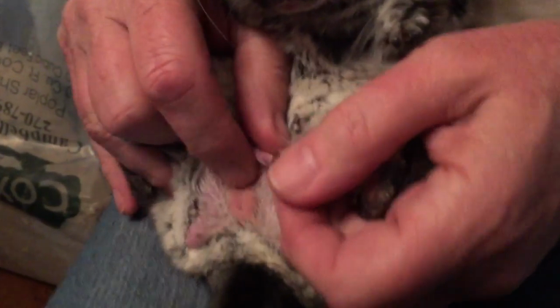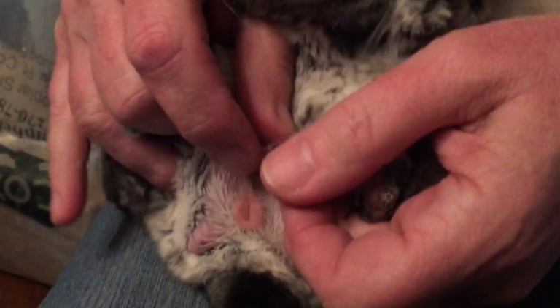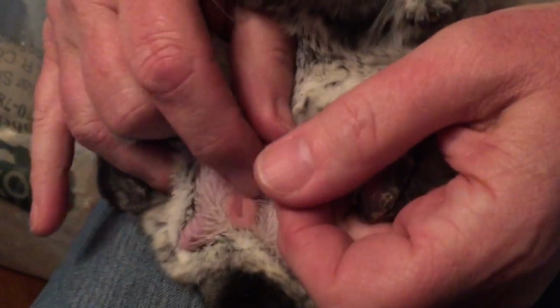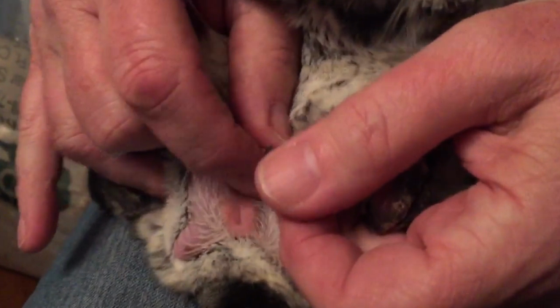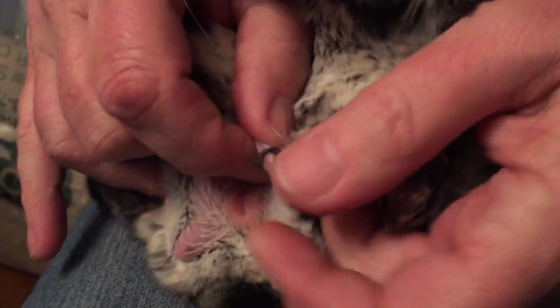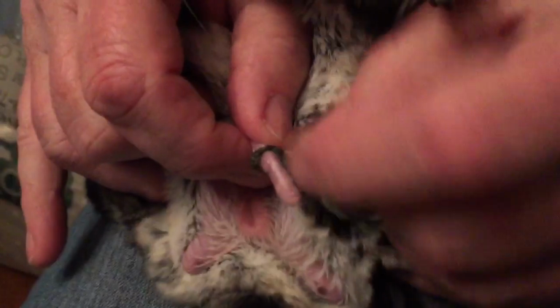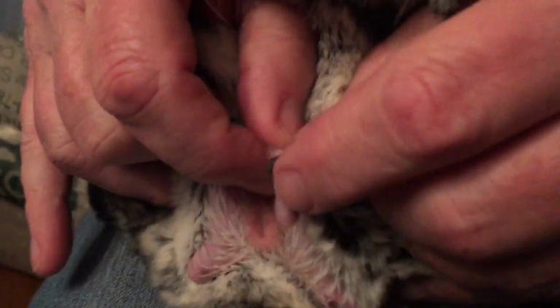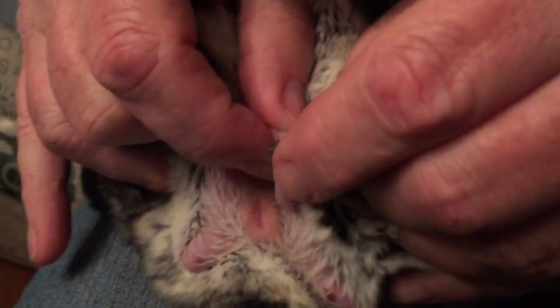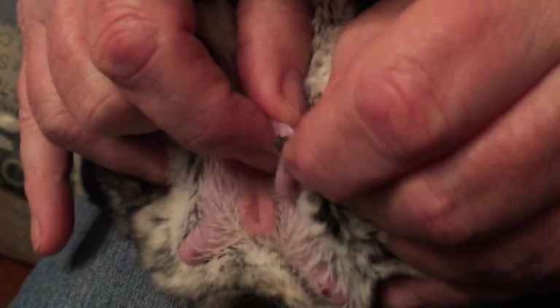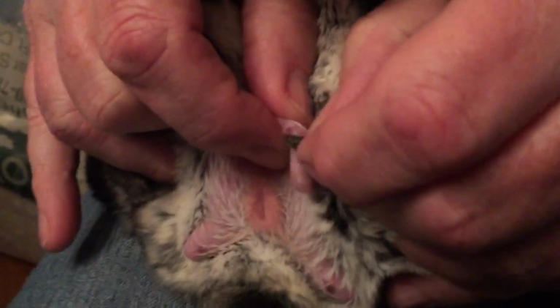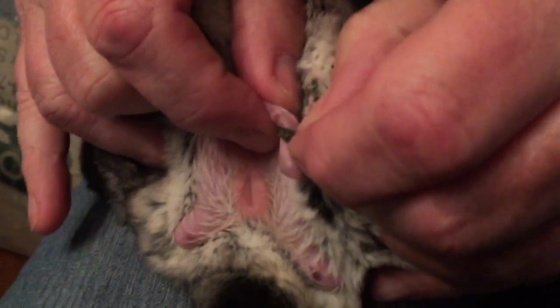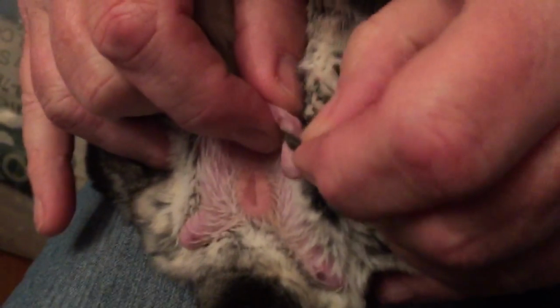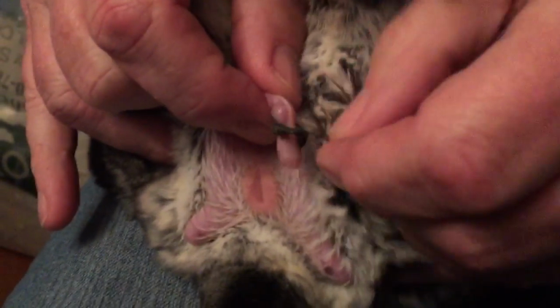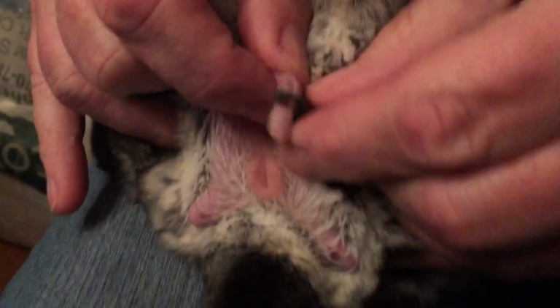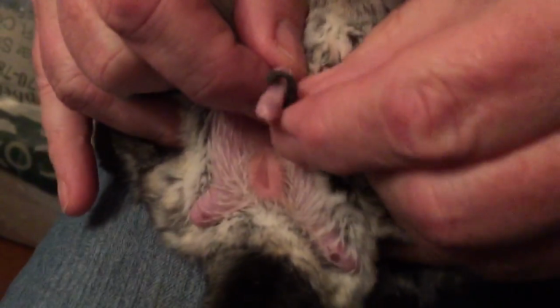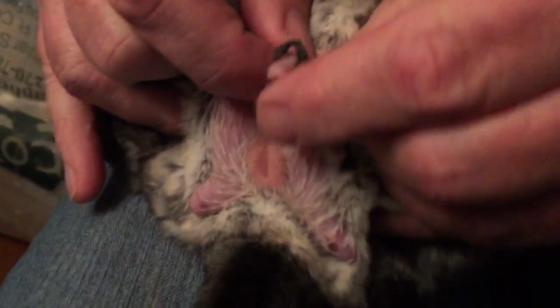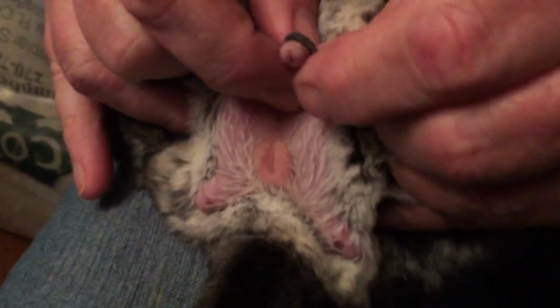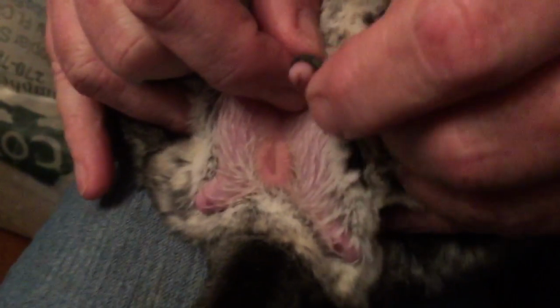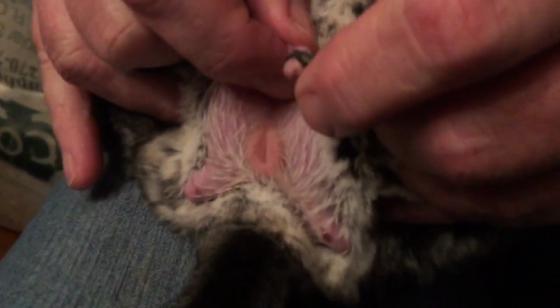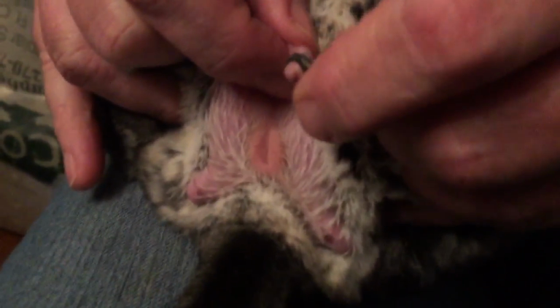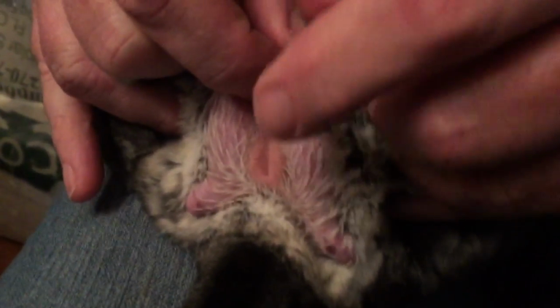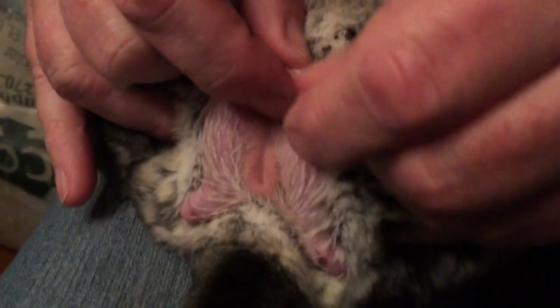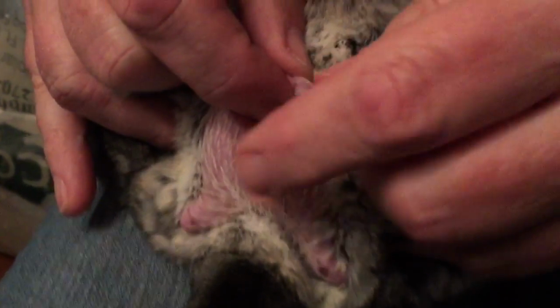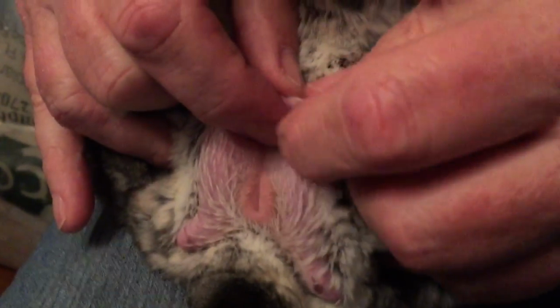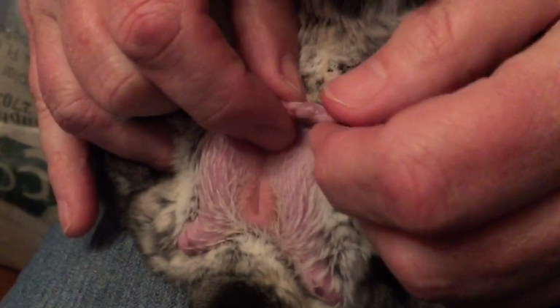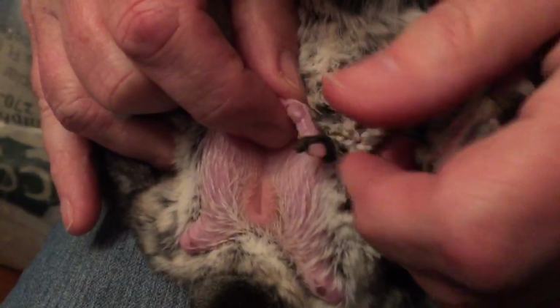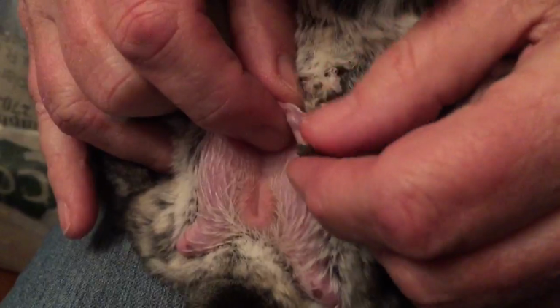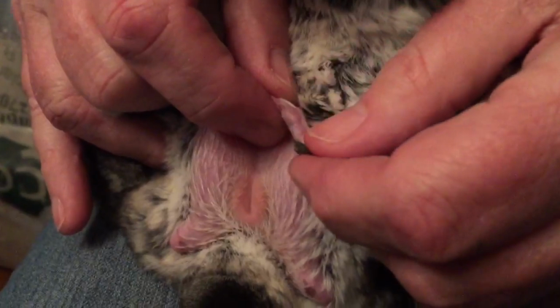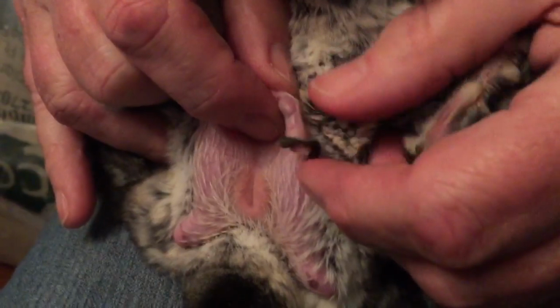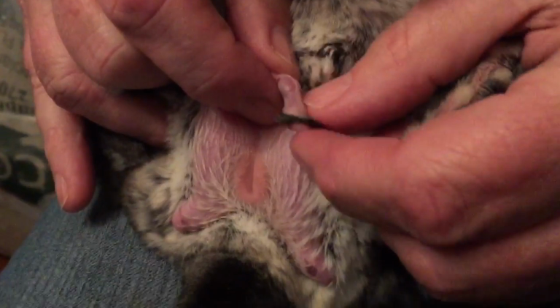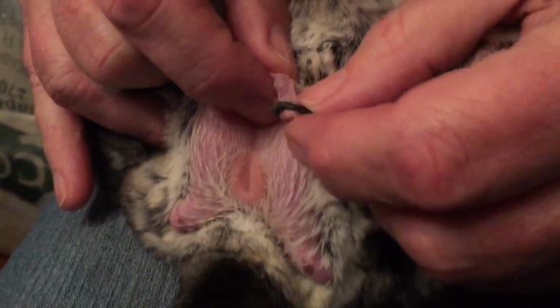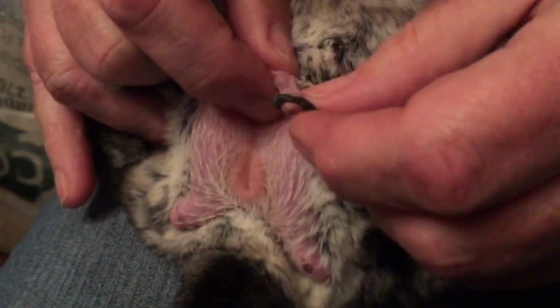Pull it out. He's got a pretty big one. You just slip it off. If it's on there tight, you can put a little KY jelly on it — it helps to pull it off.